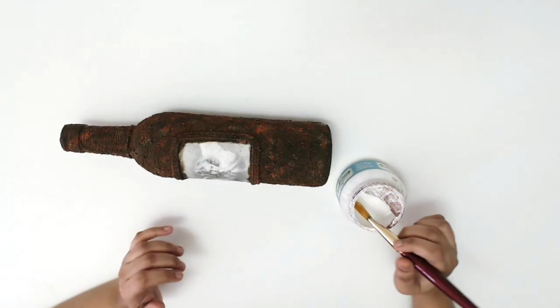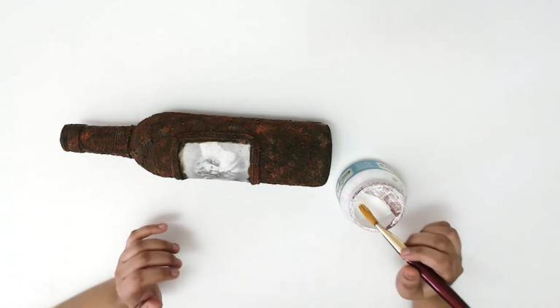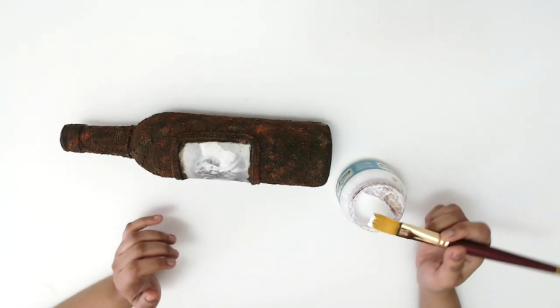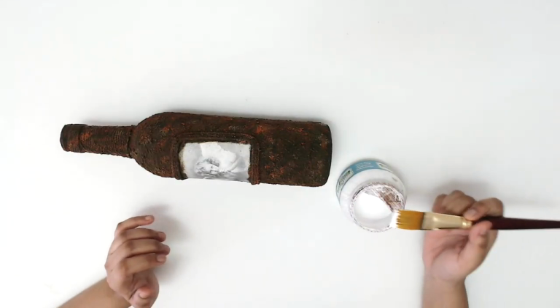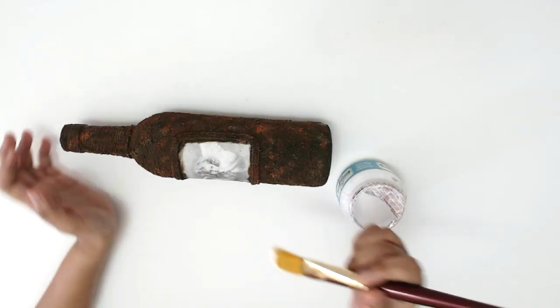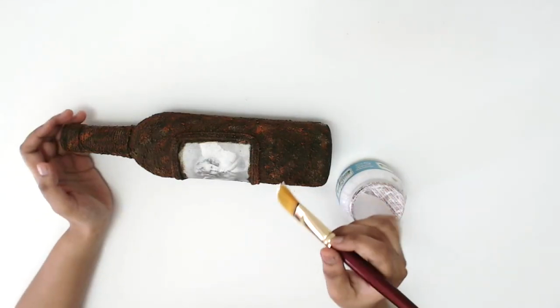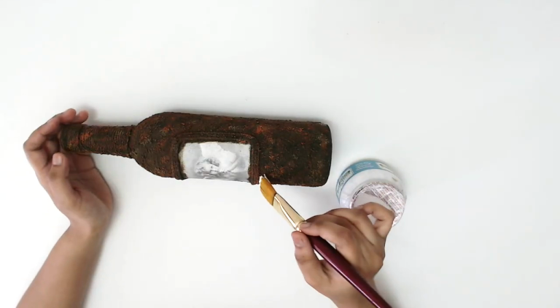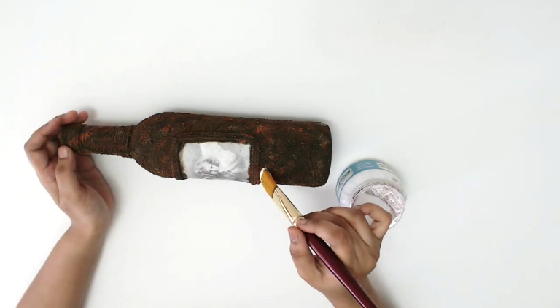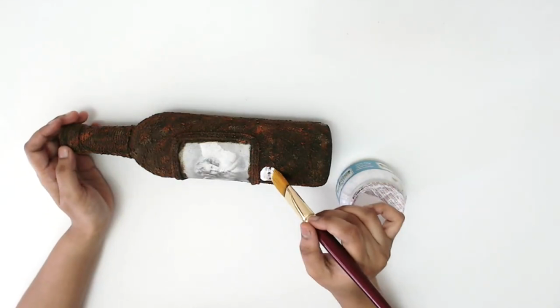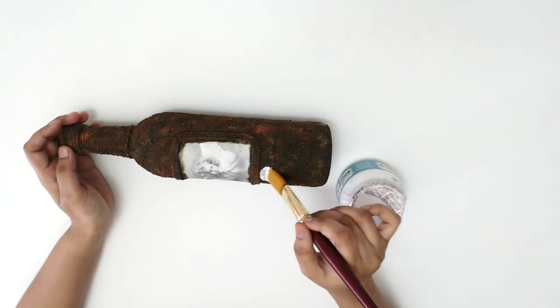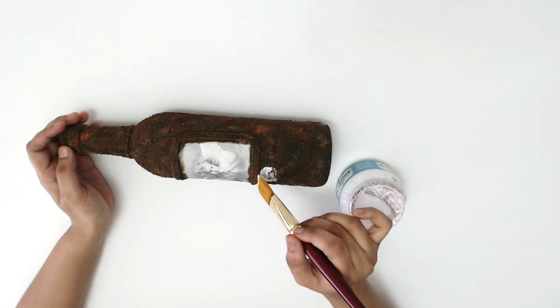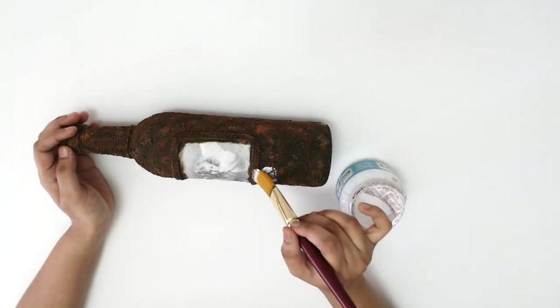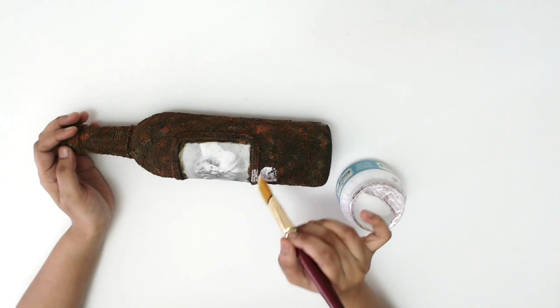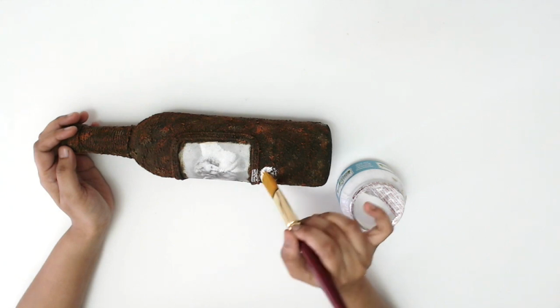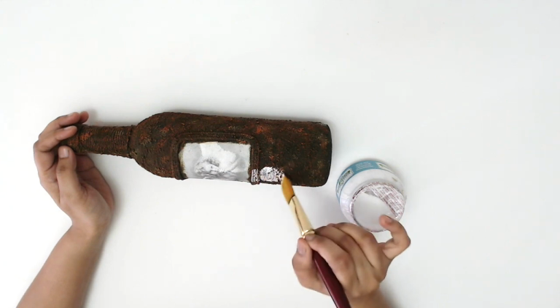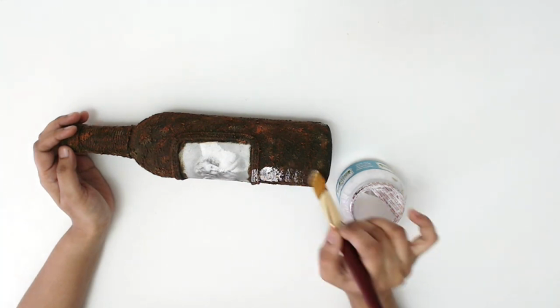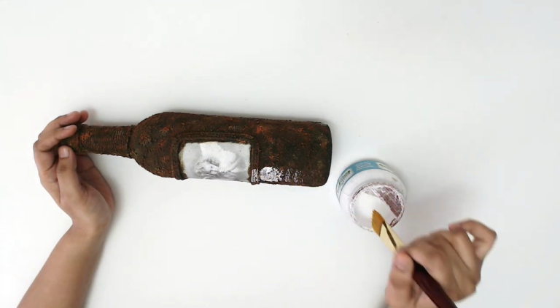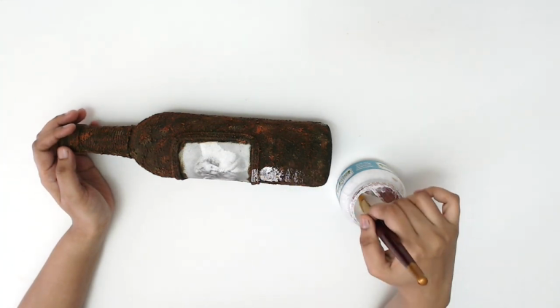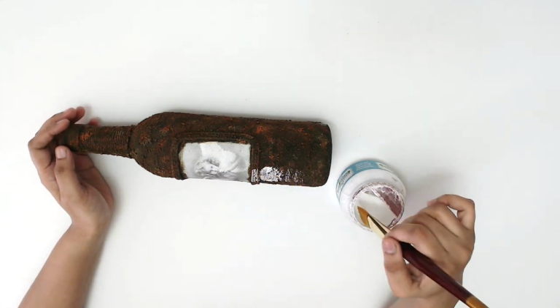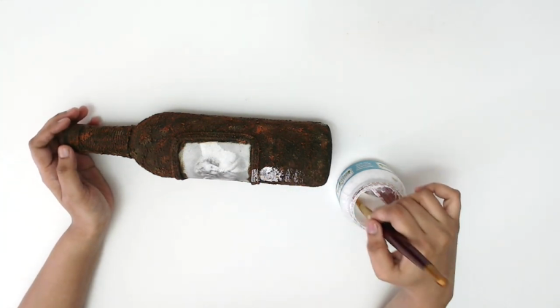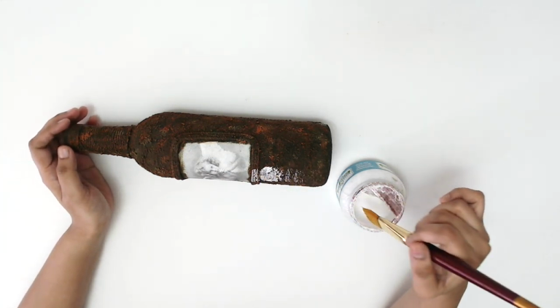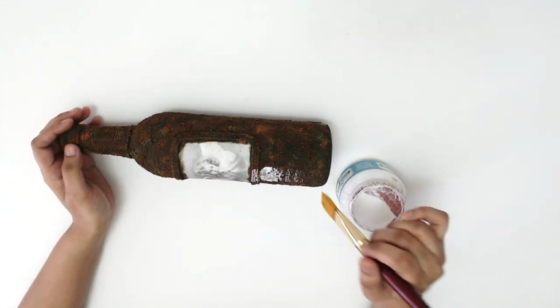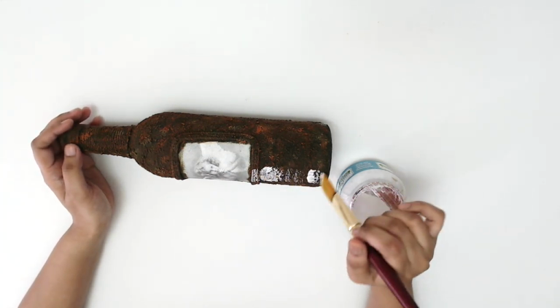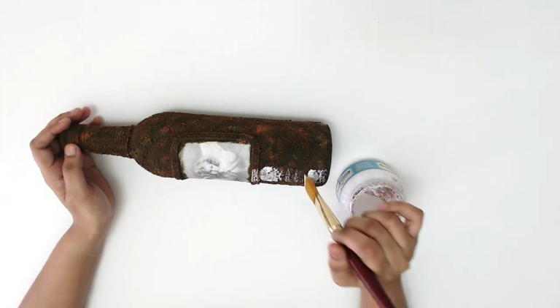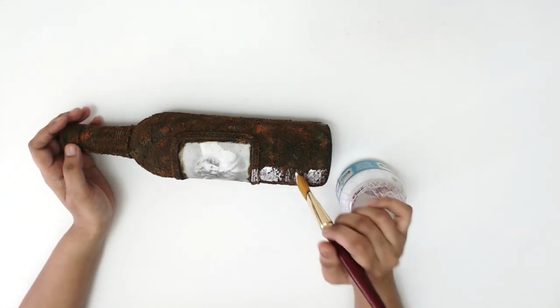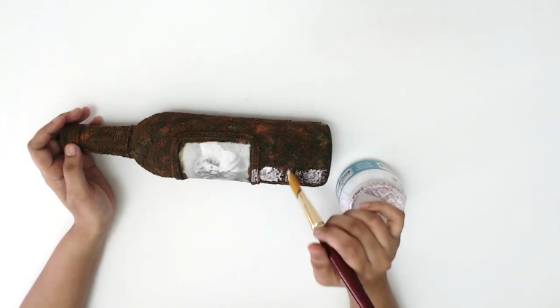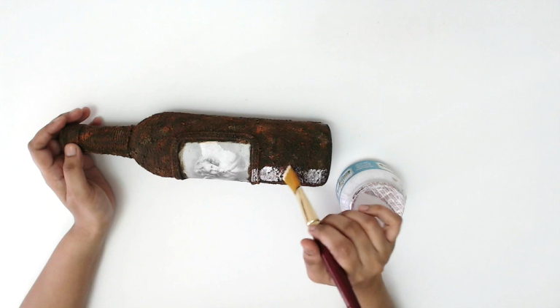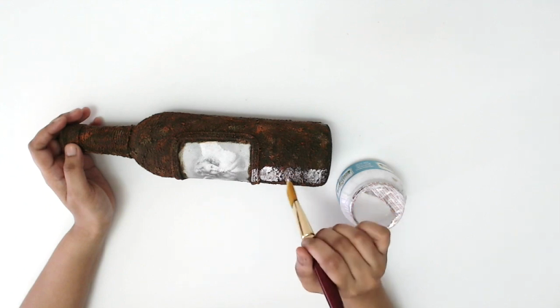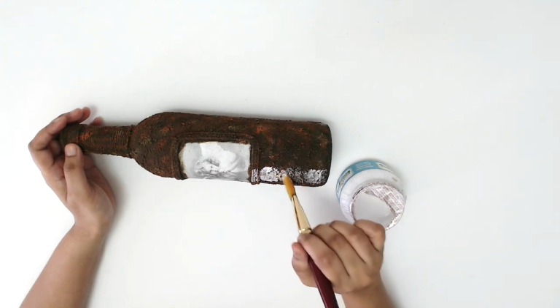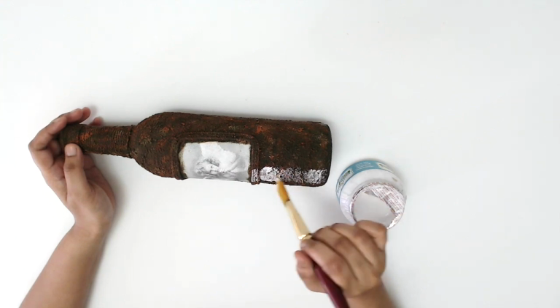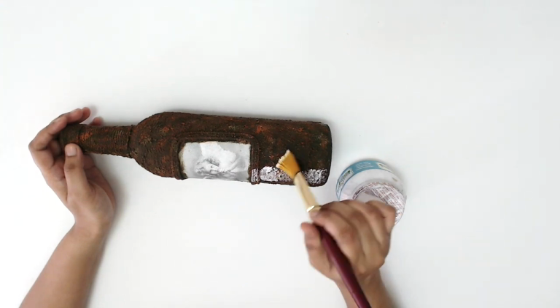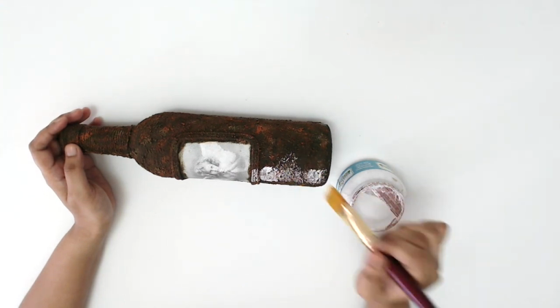When all the rust pastes were dried, I applied matte-finish decoupage glue. And that's how I got the rusty look on the bottle.